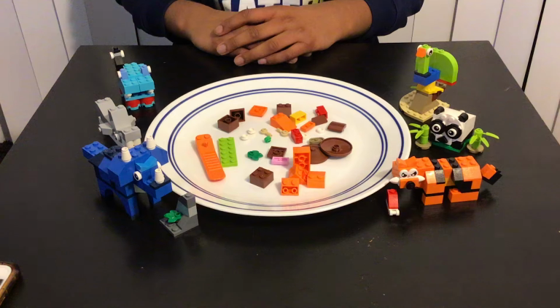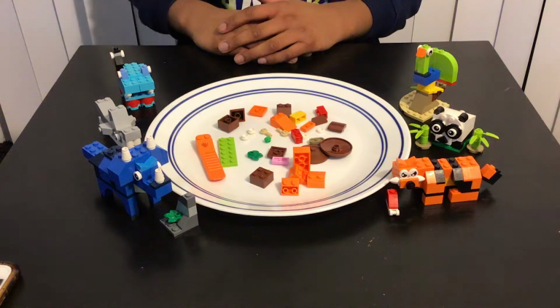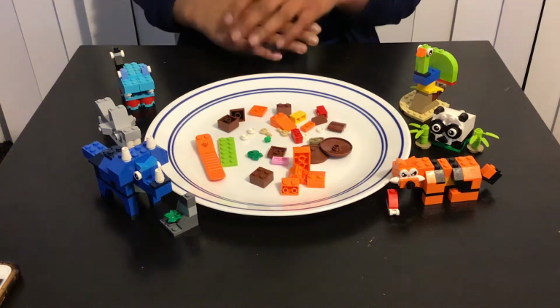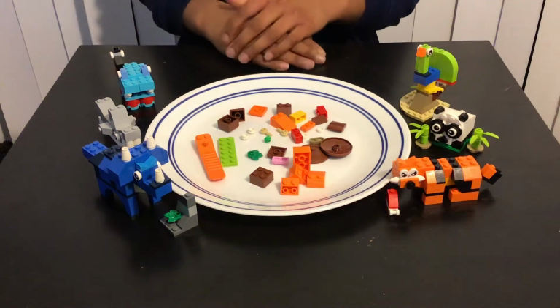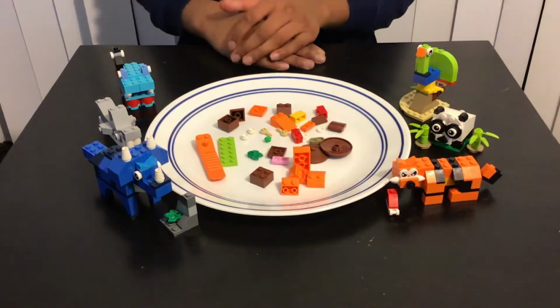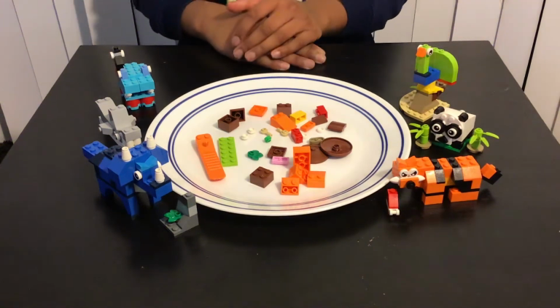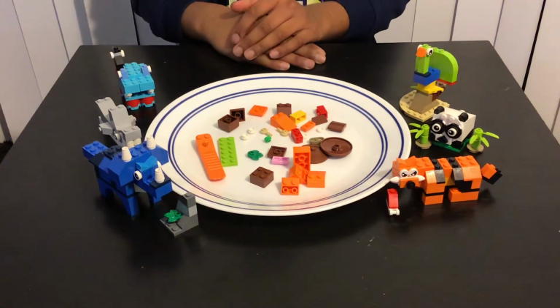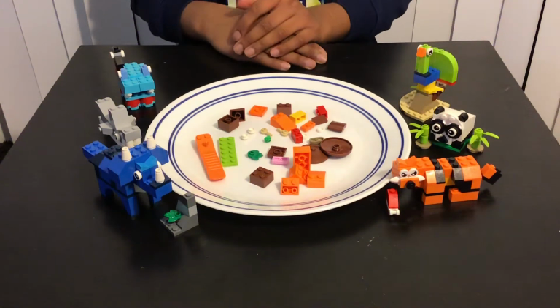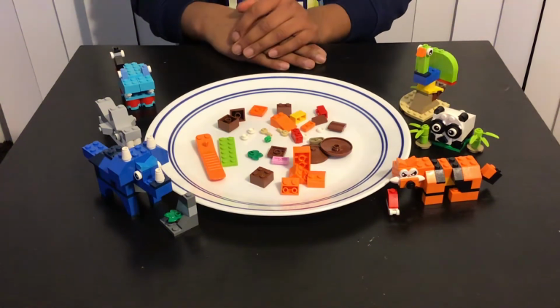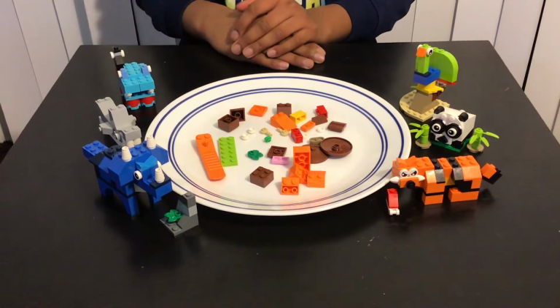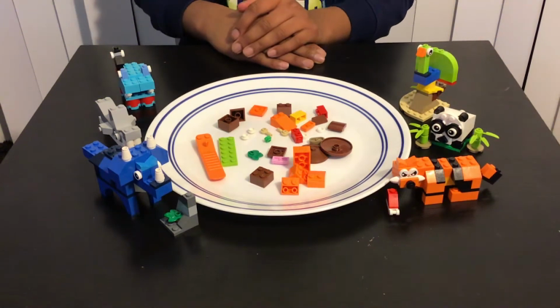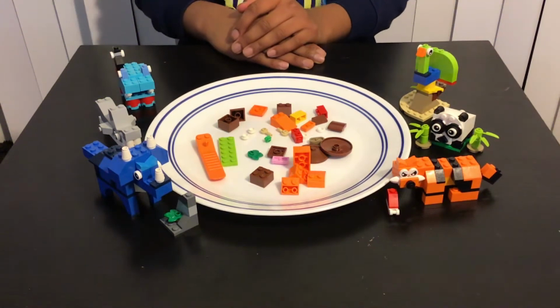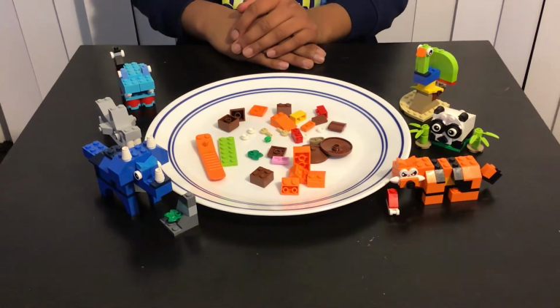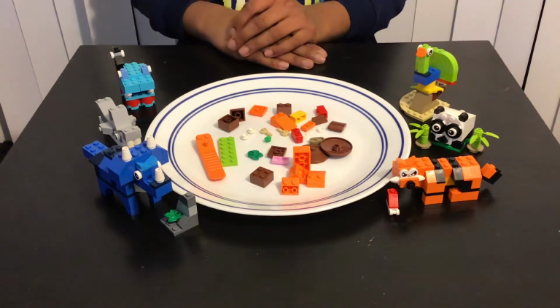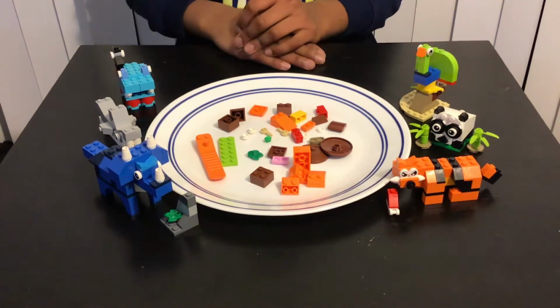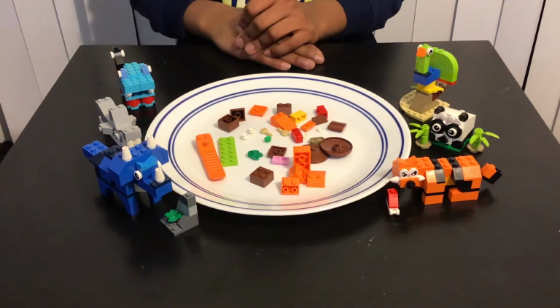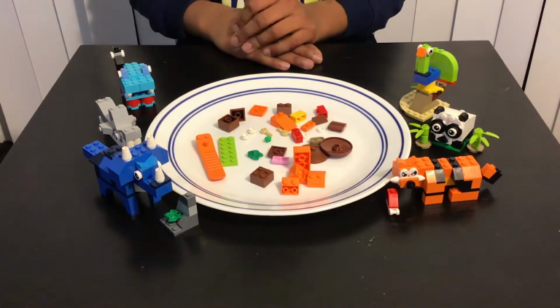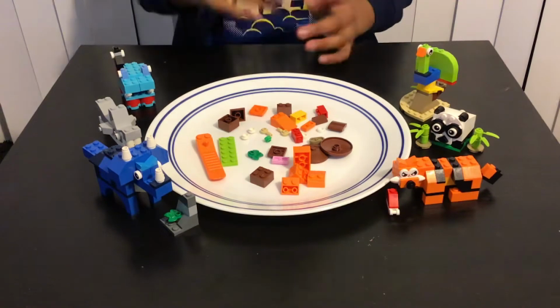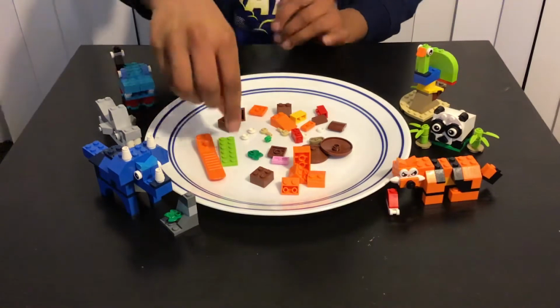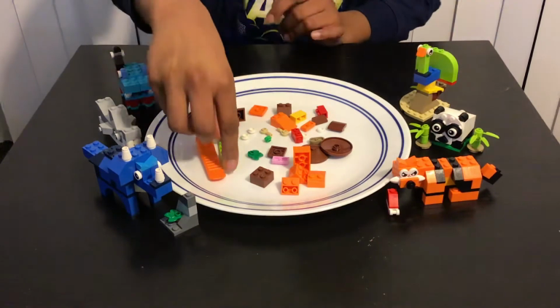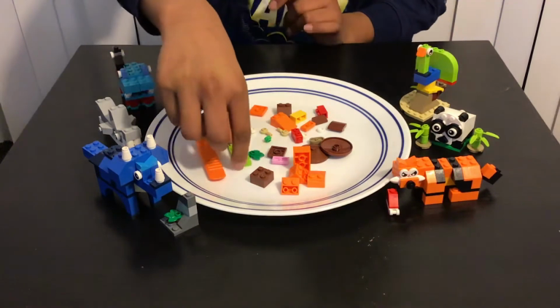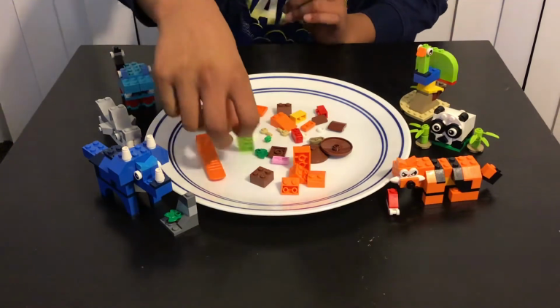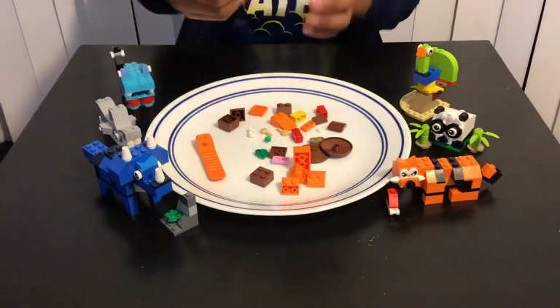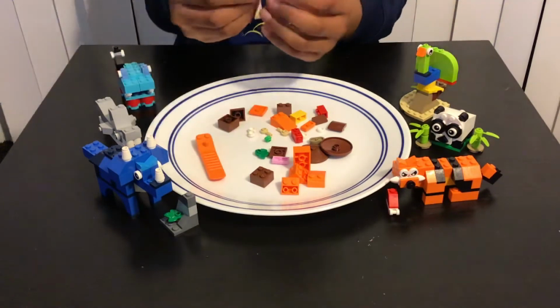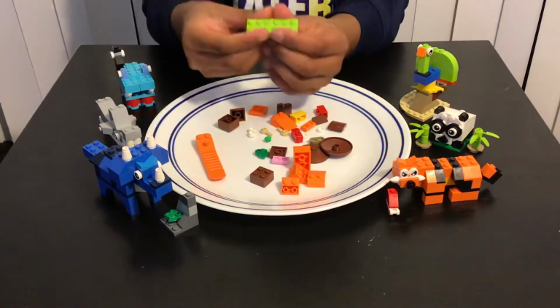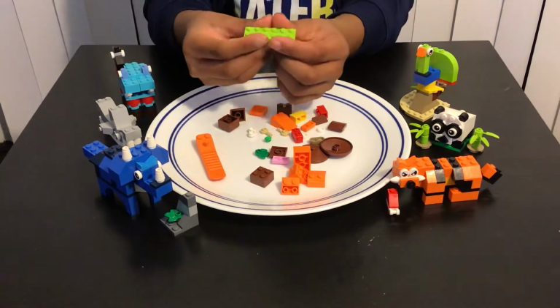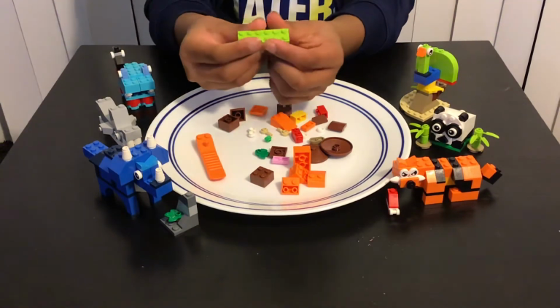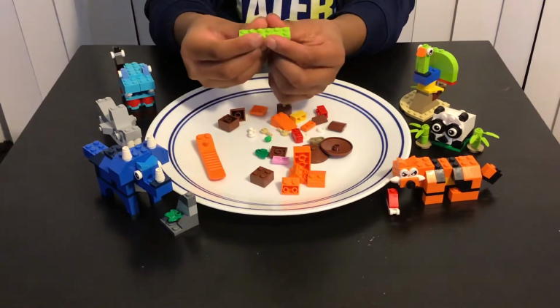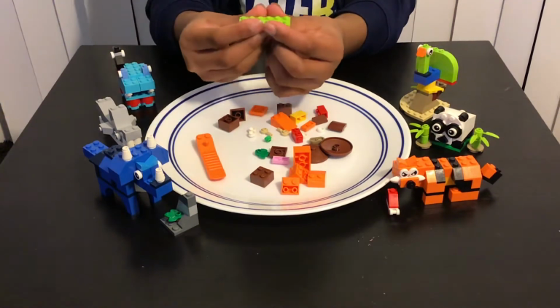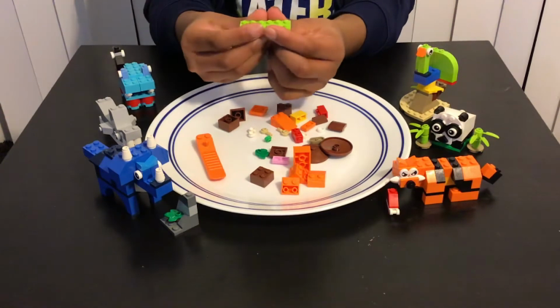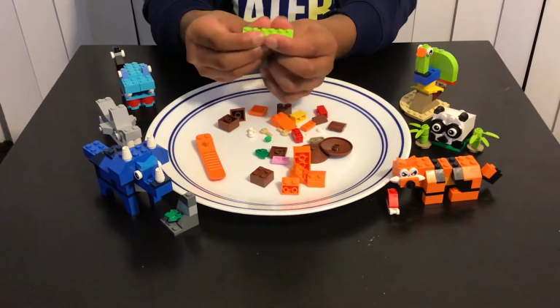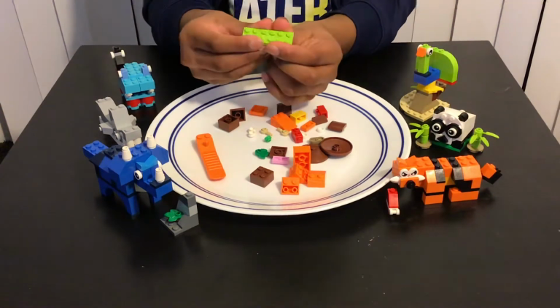Hey guys, welcome back to my YouTube video. In this video I'll be building a snail using LEGOs. Let's get started. By the way, there are 31 pieces to make this.